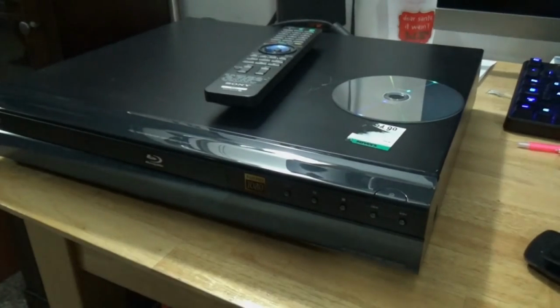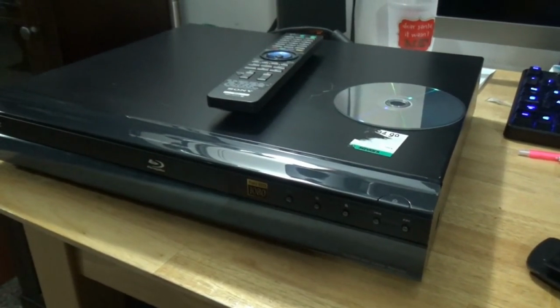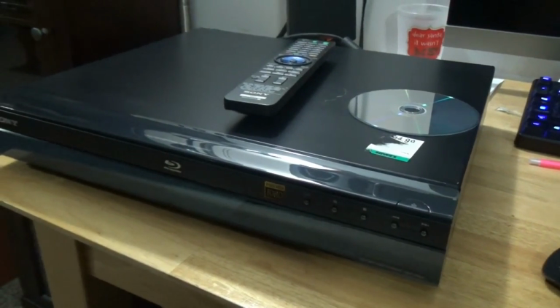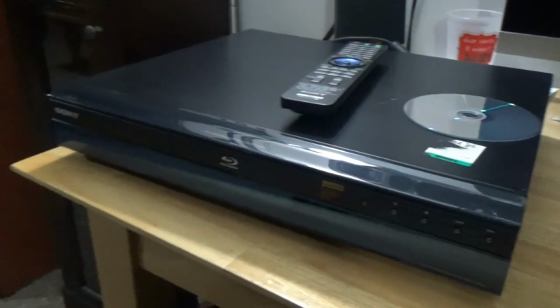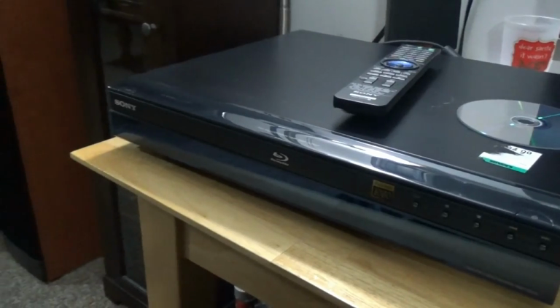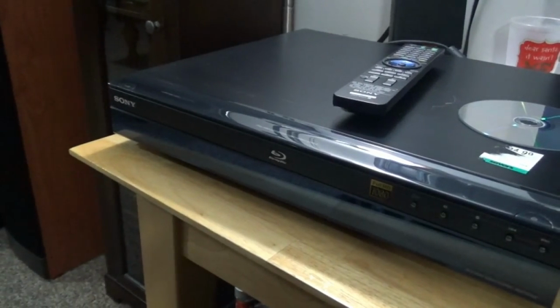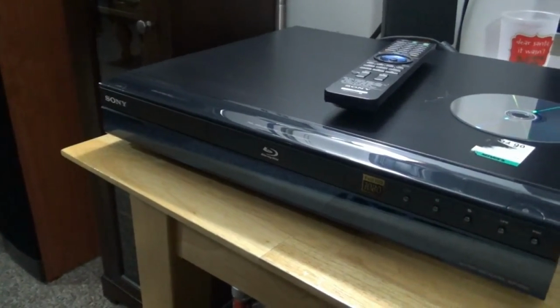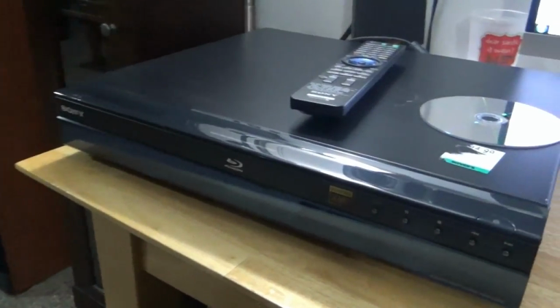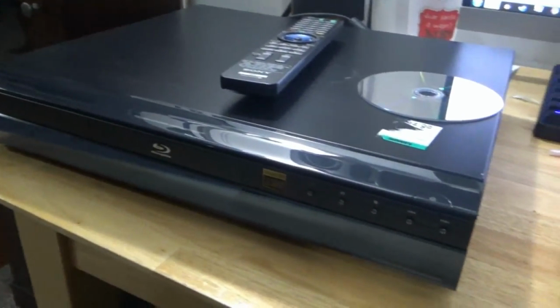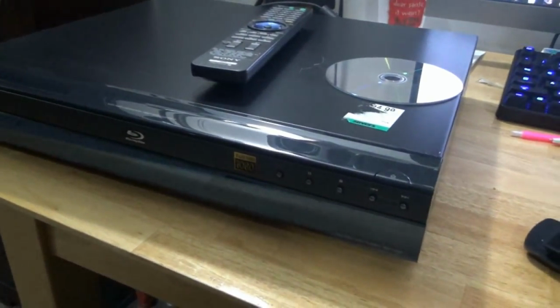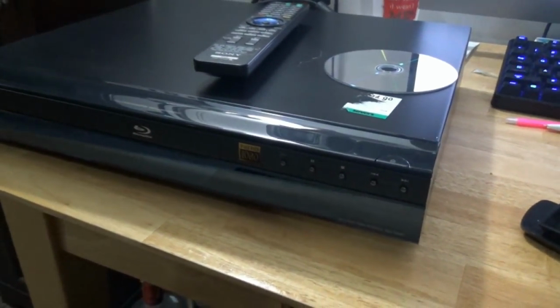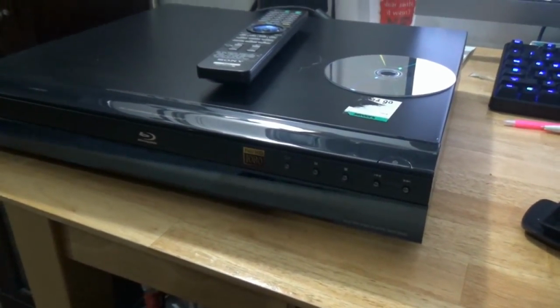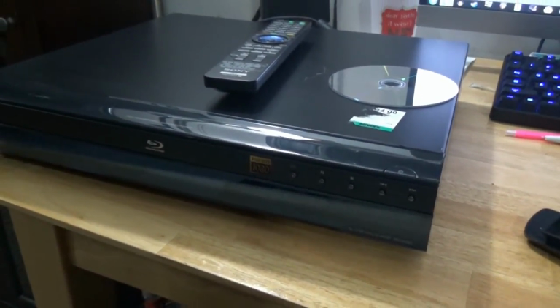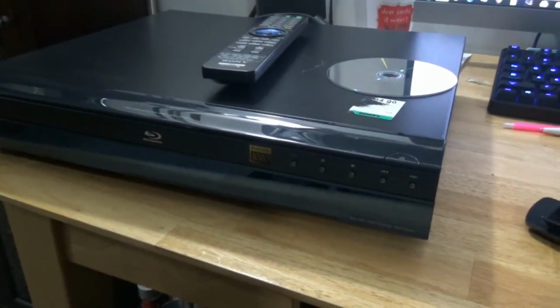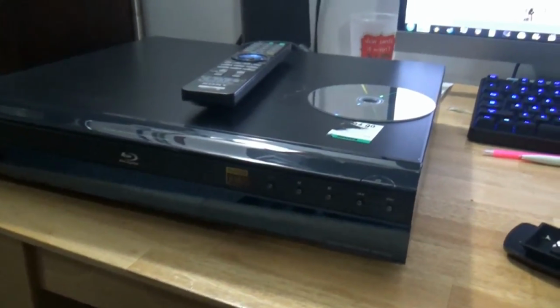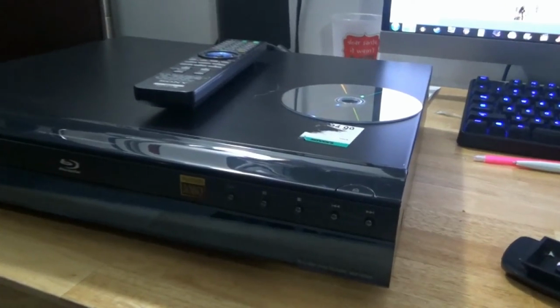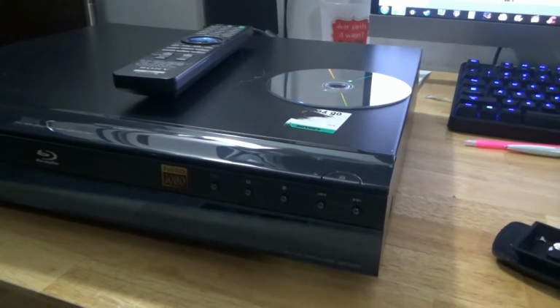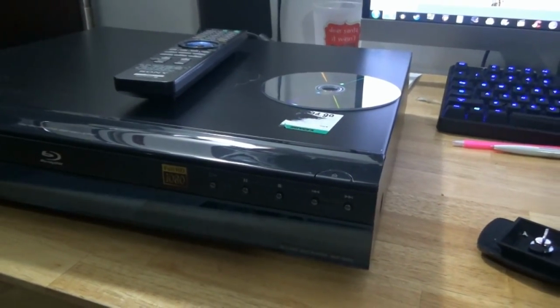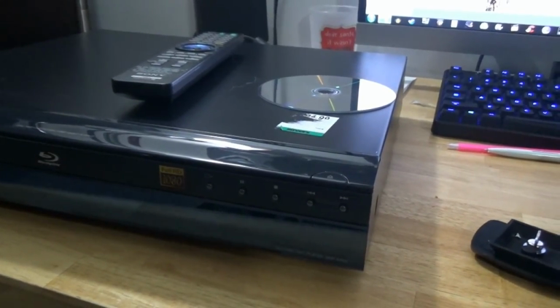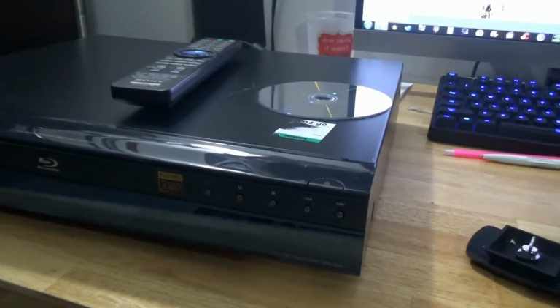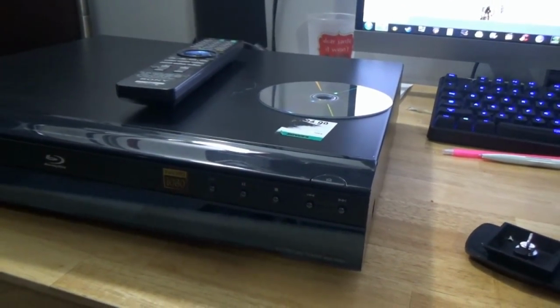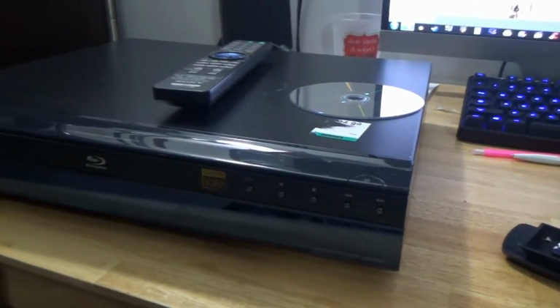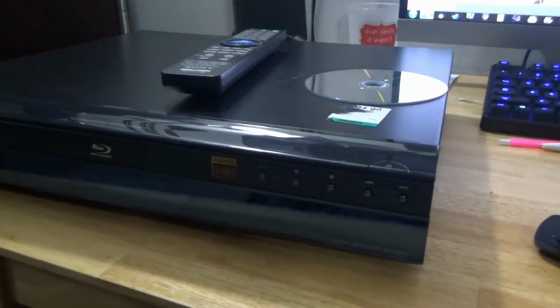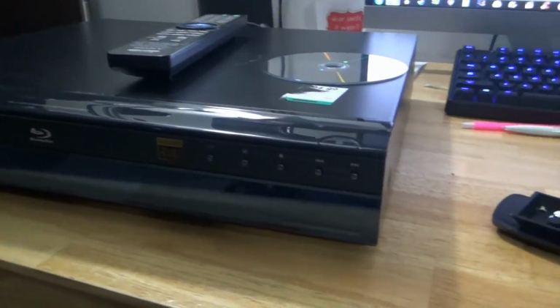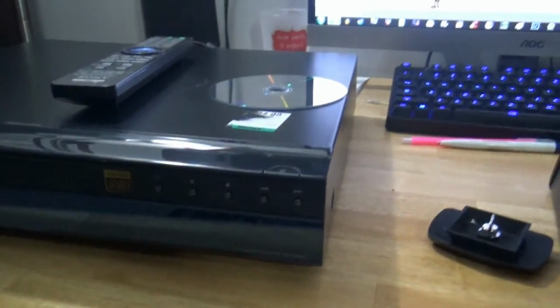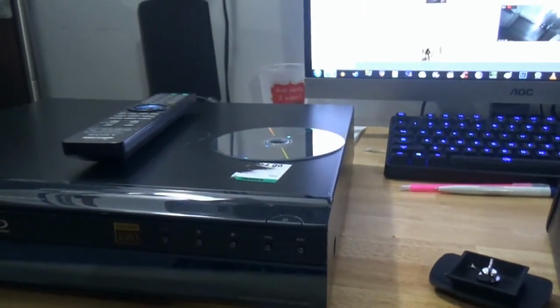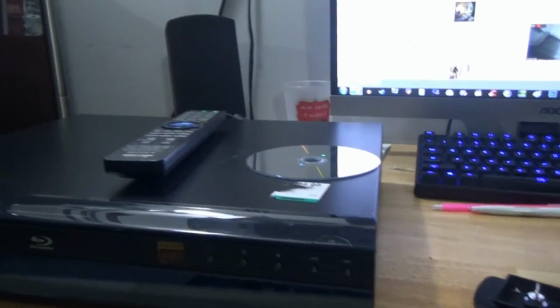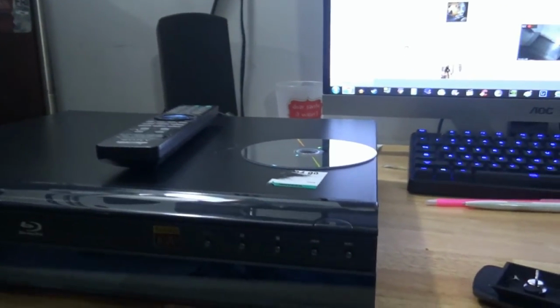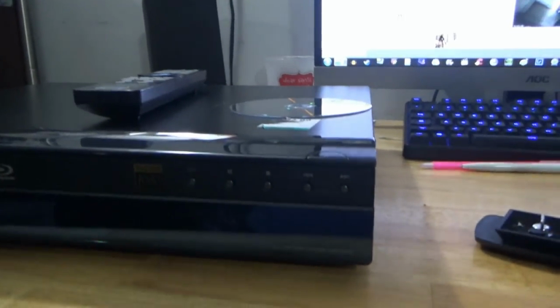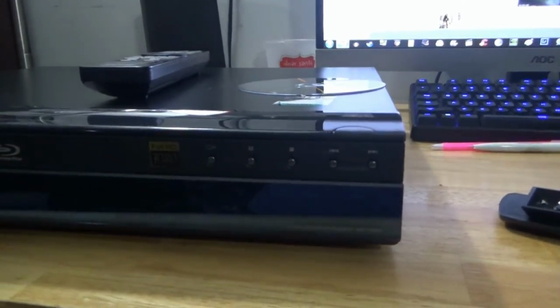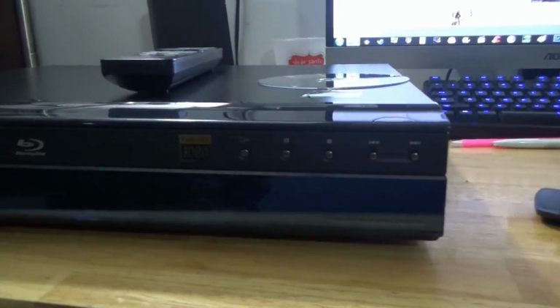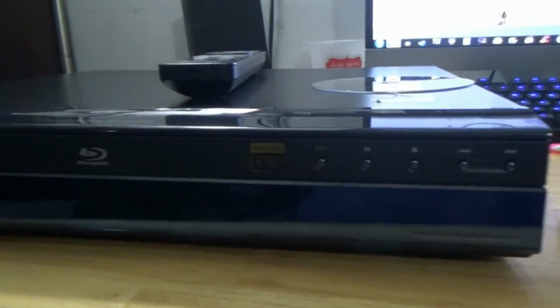What's going on guys, BHGT2TrackFan88 here, and I've got a real treat for you tonight. This is the Sony BDP S300 Blu-ray player, or as I like to call it, a Blu-ray player back from when they had balls.